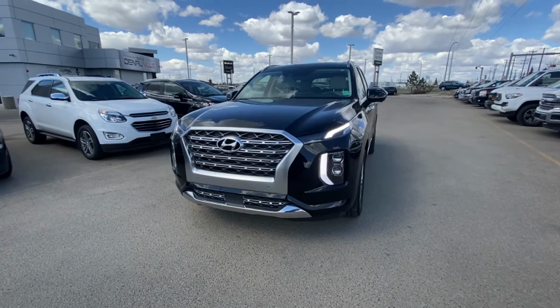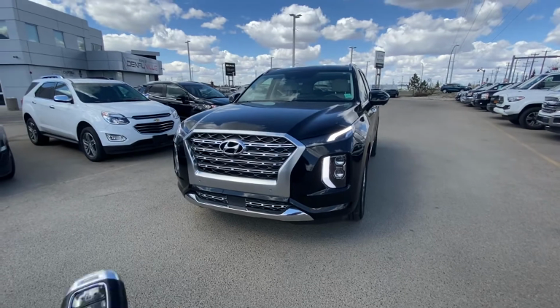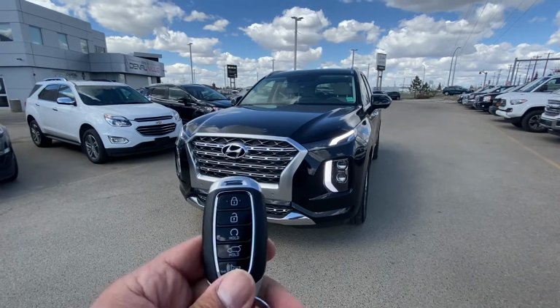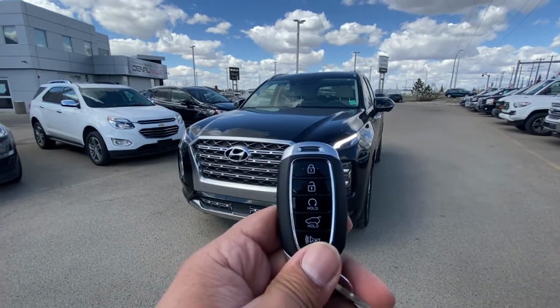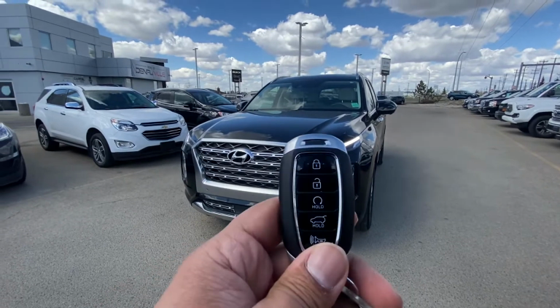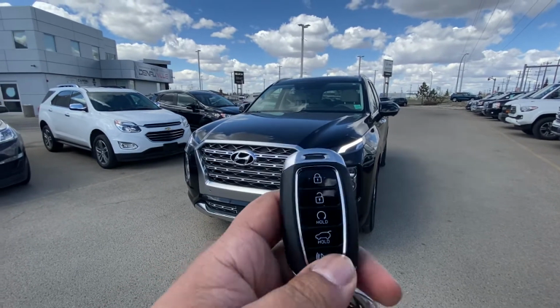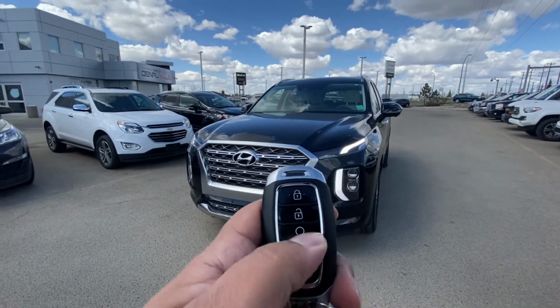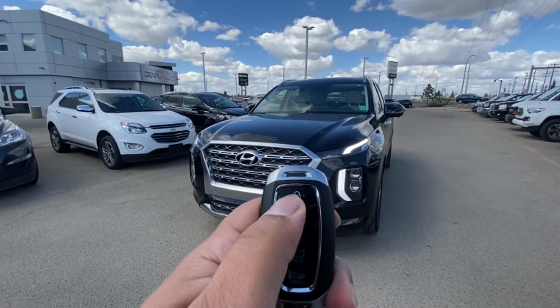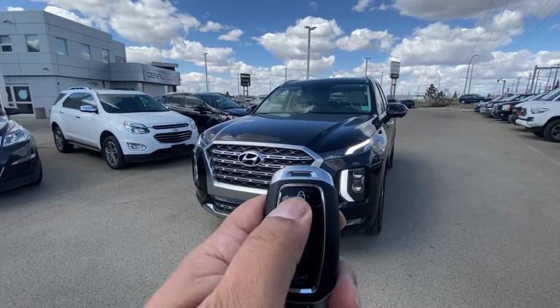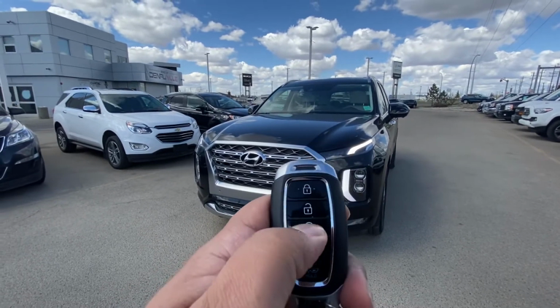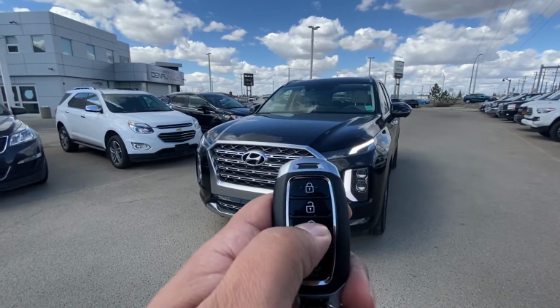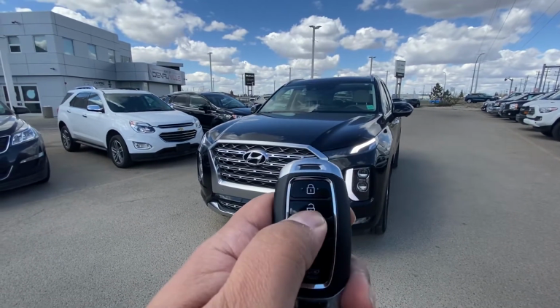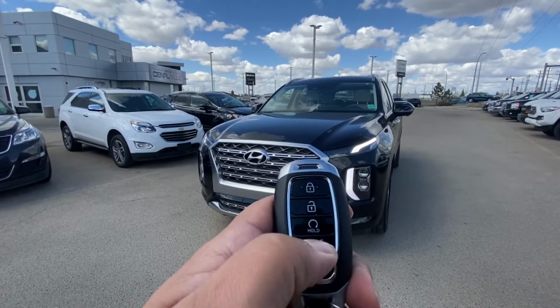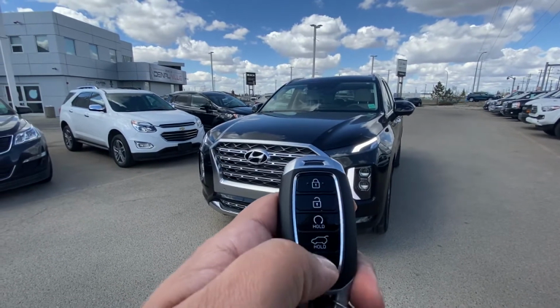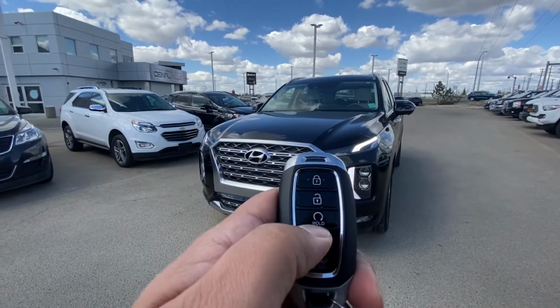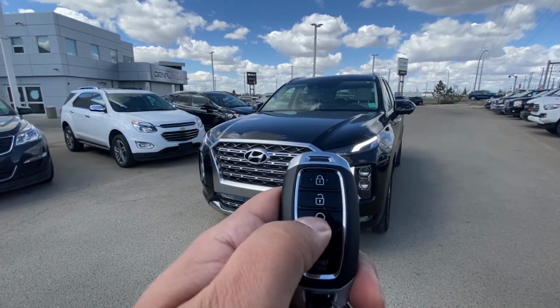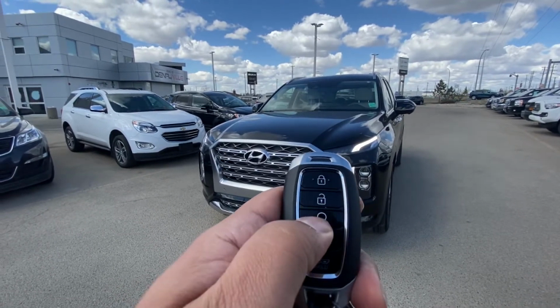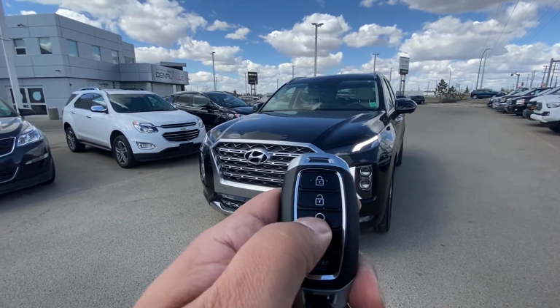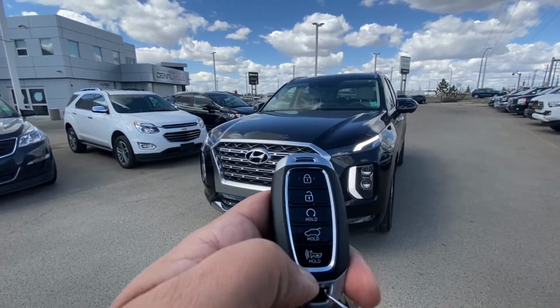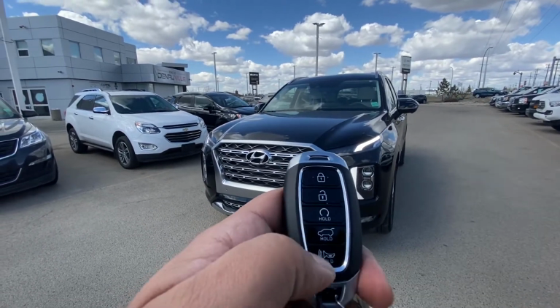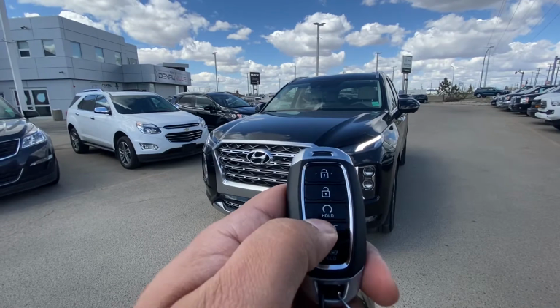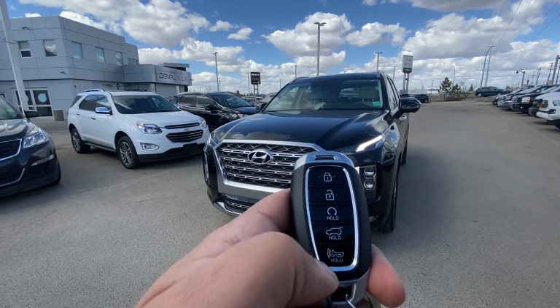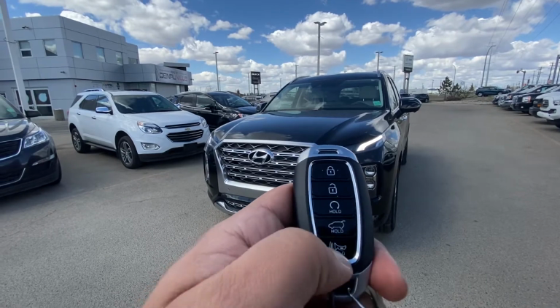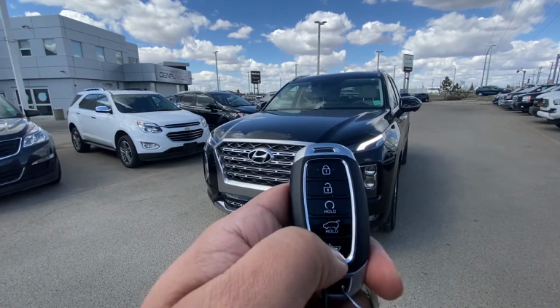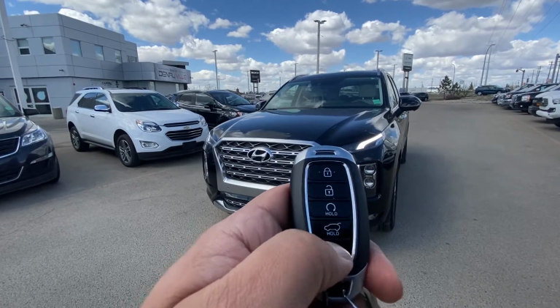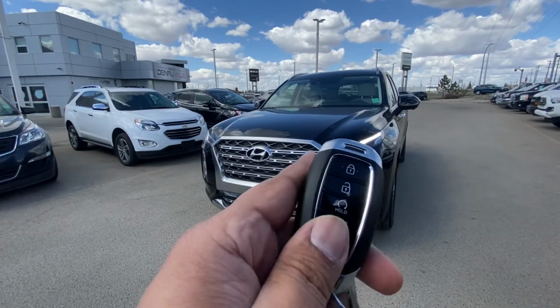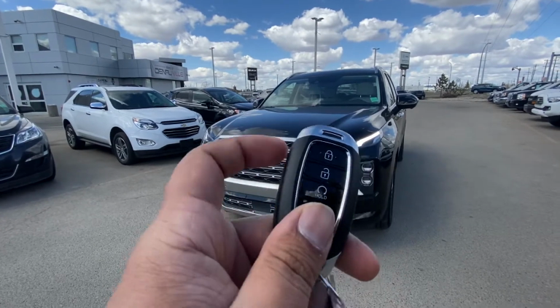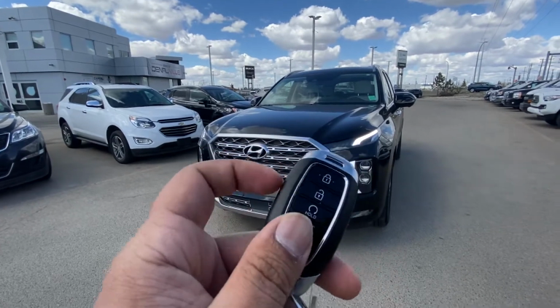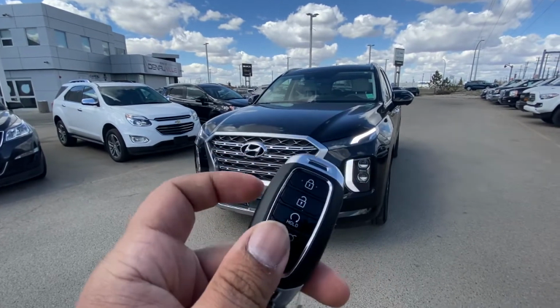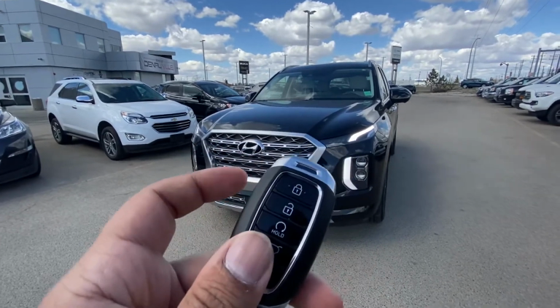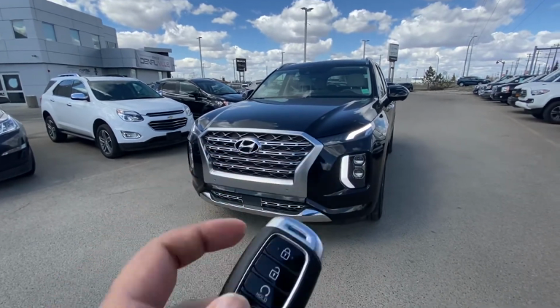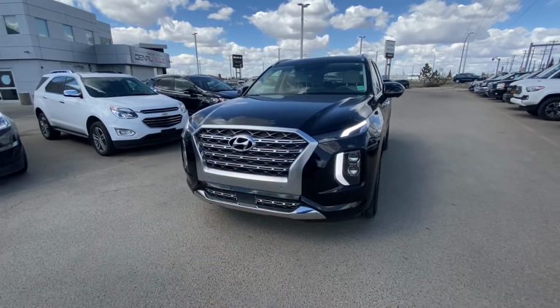I'm going to start with the key first. As you can see, it comes with lock, unlock, built-in remote starter, tailgate opener, and the panic button. The physical key is located inside the key fob.